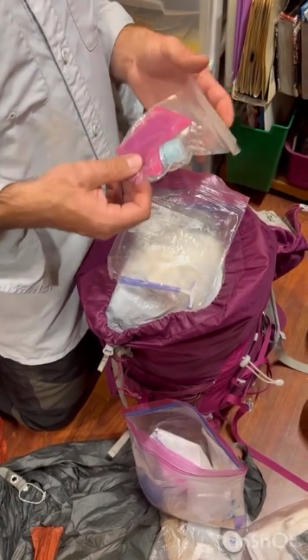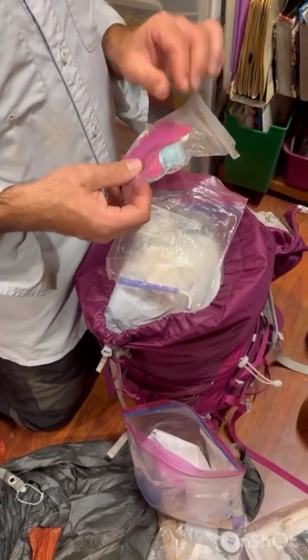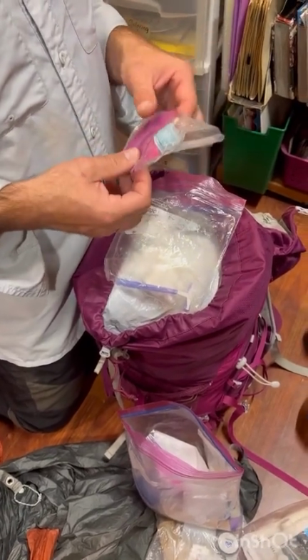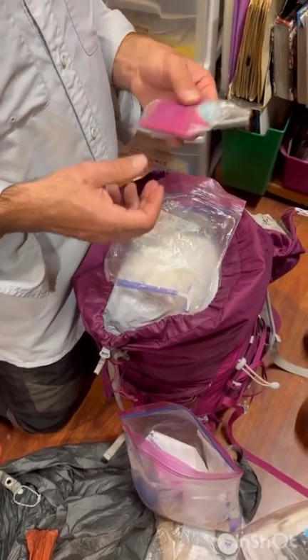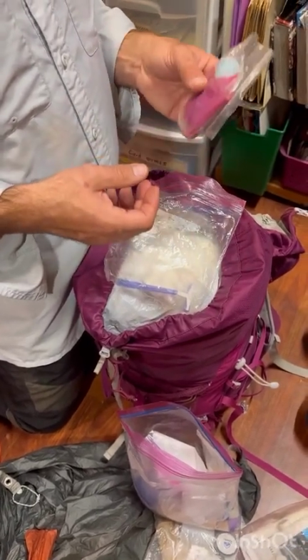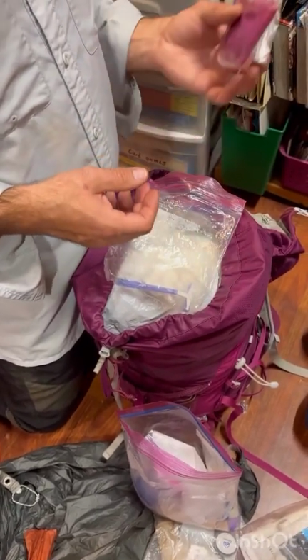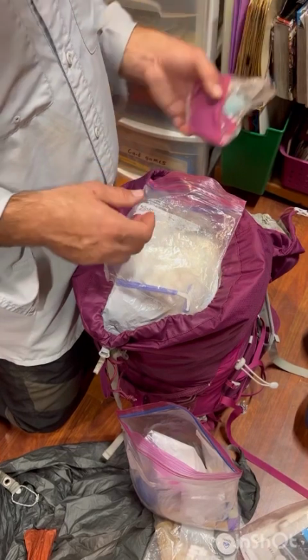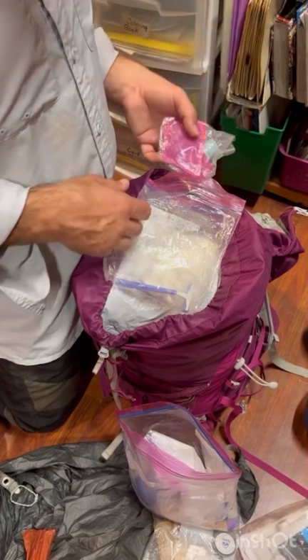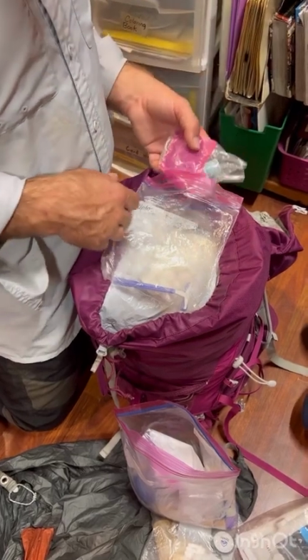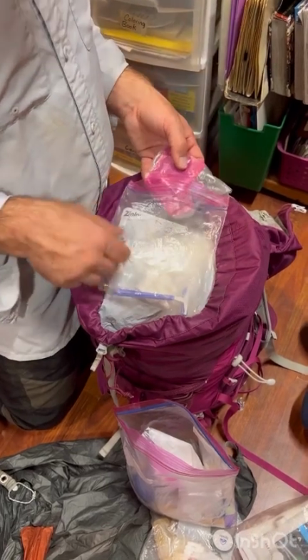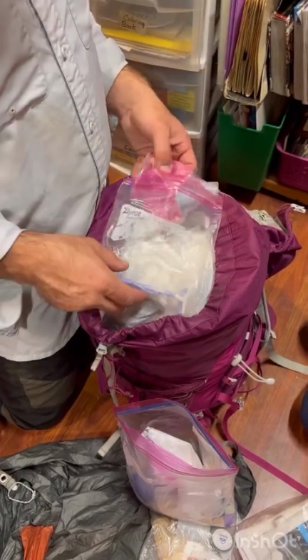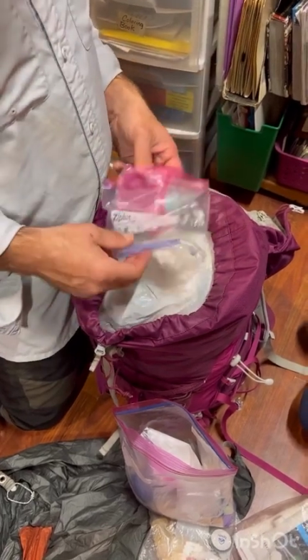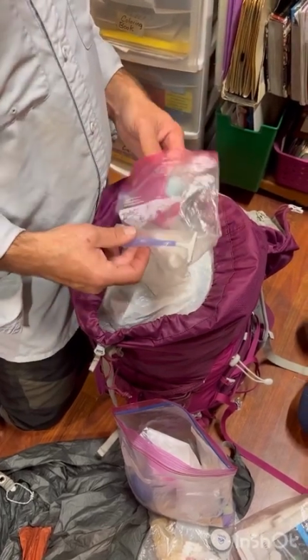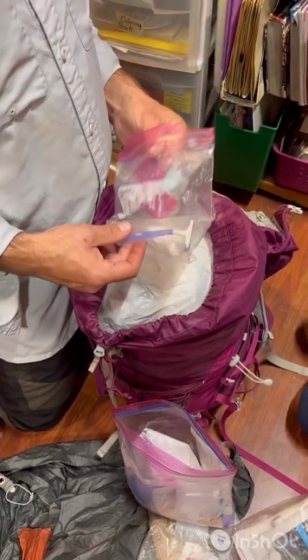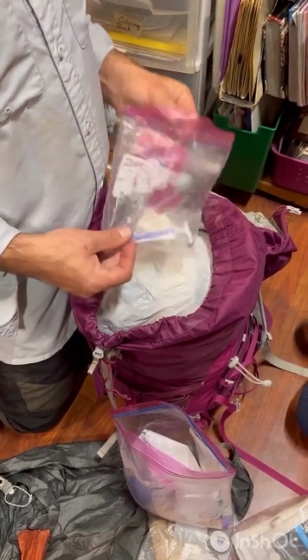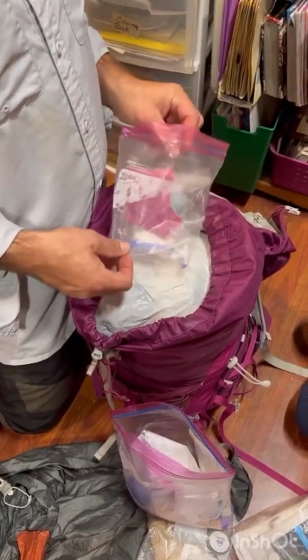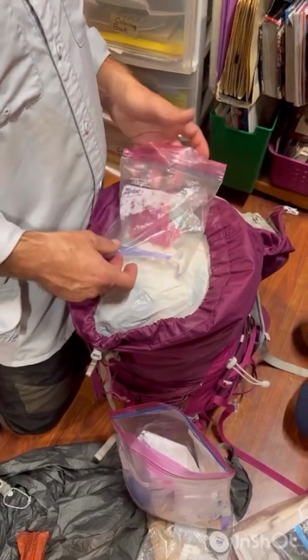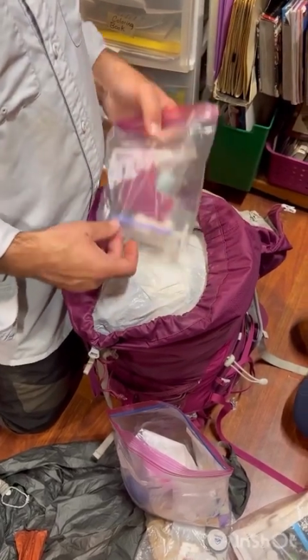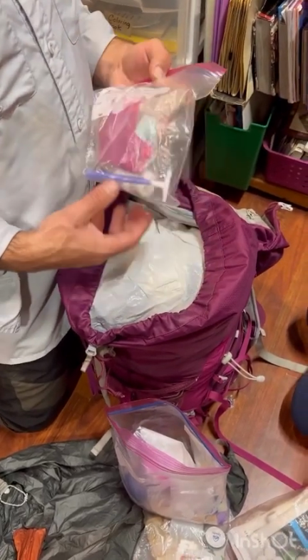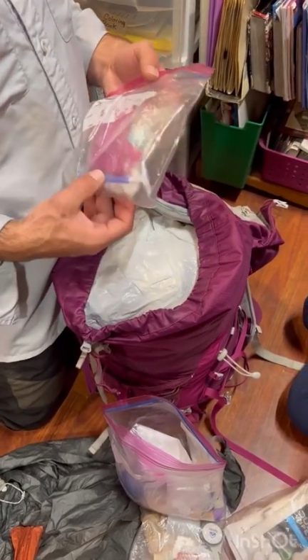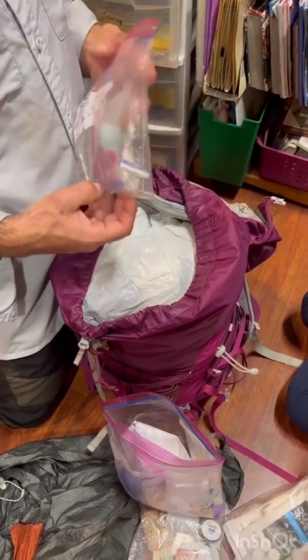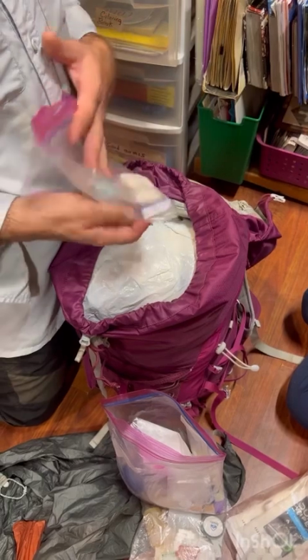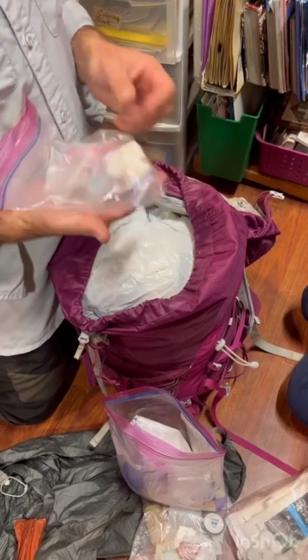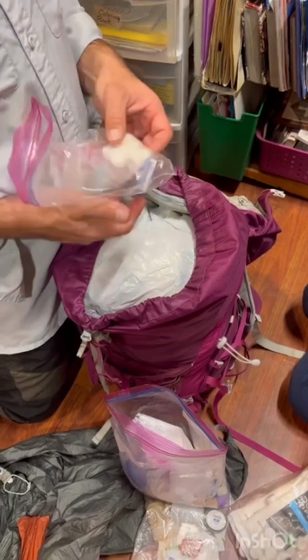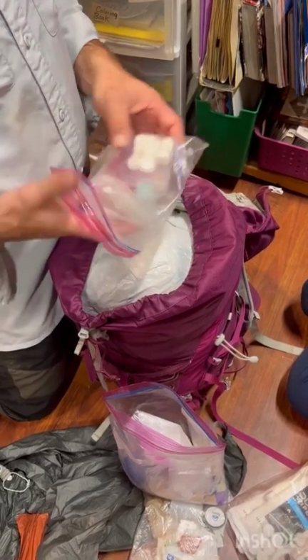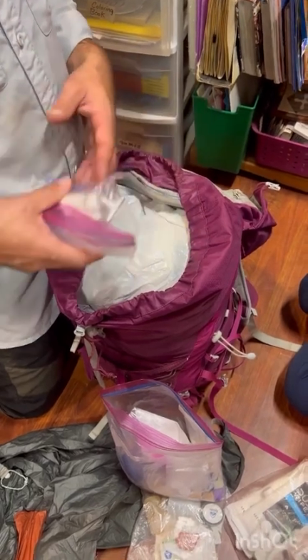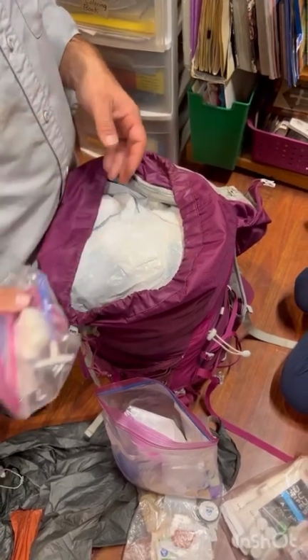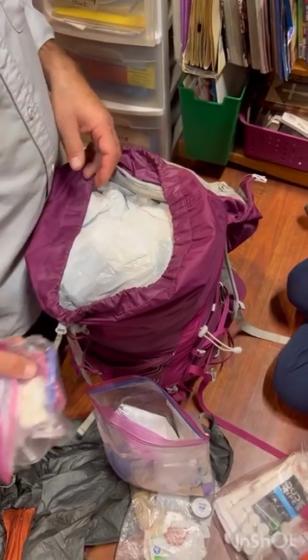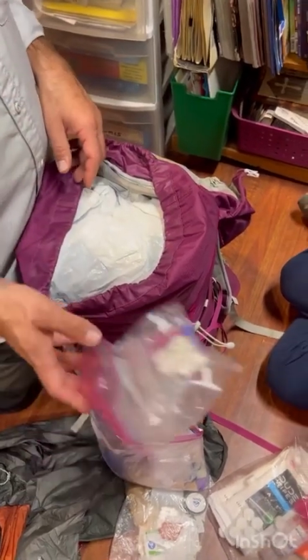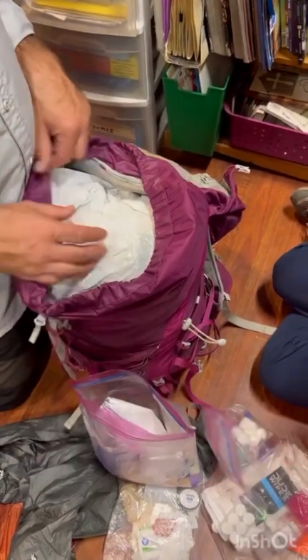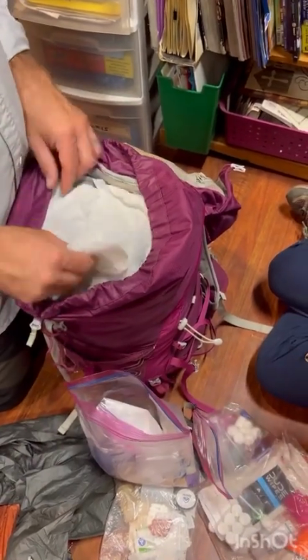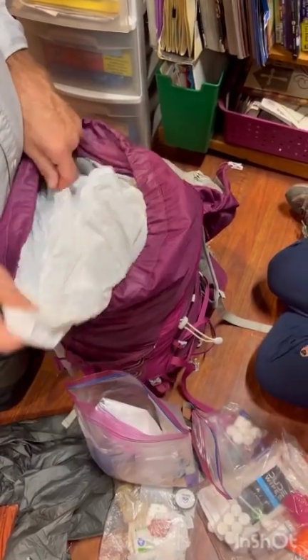There's a soap container — no reason to stop using that, it works fine. Put some dish soap in there and bring a razor.